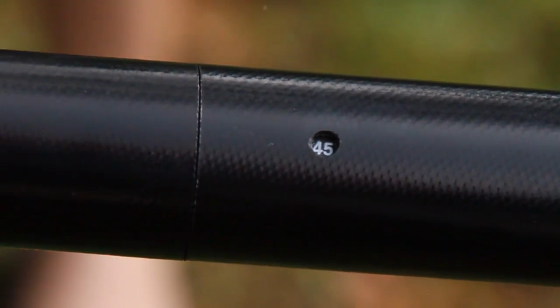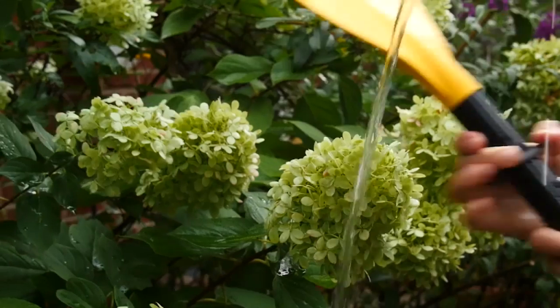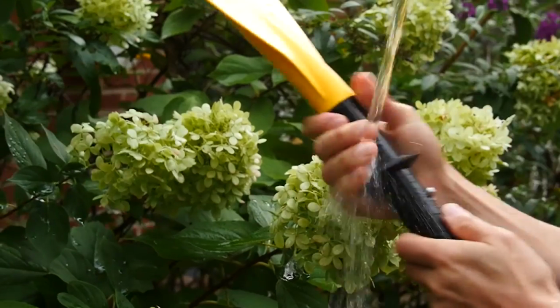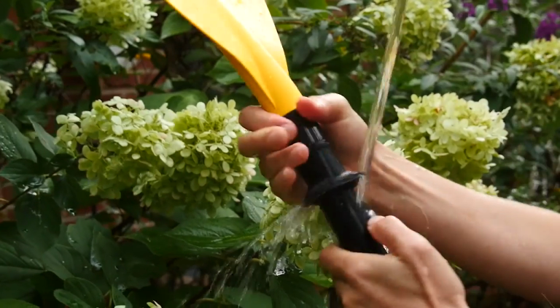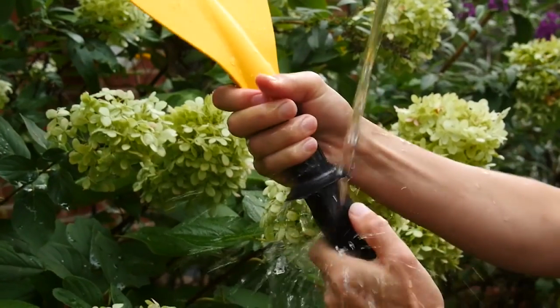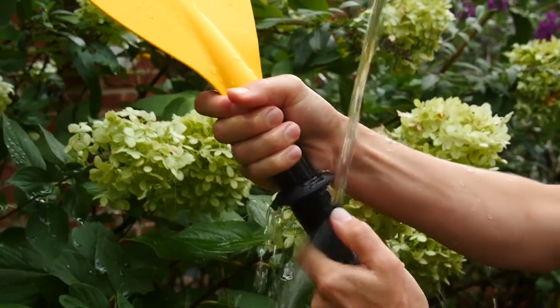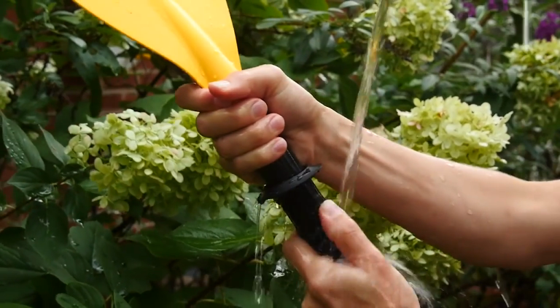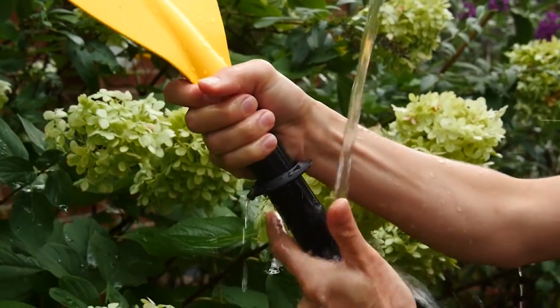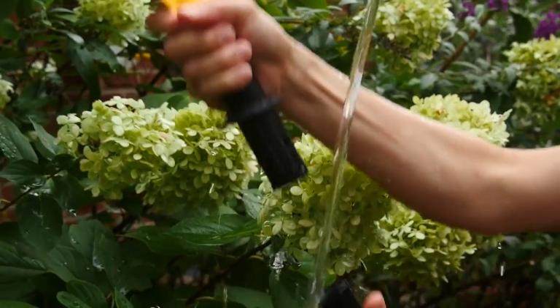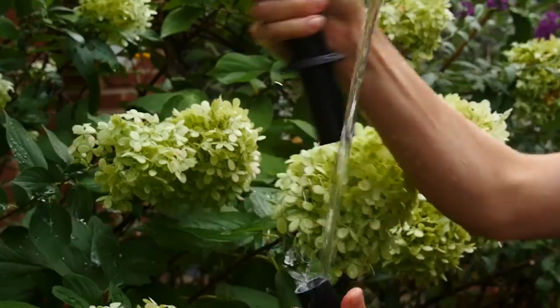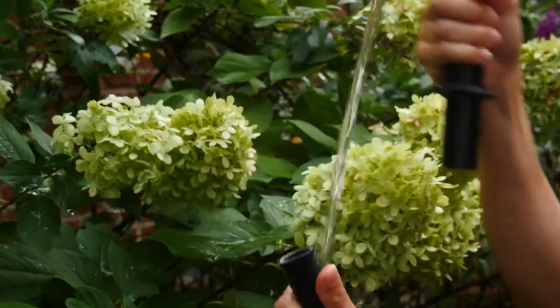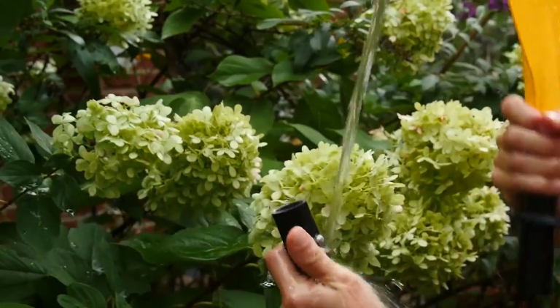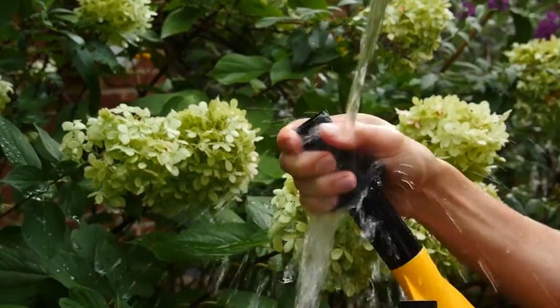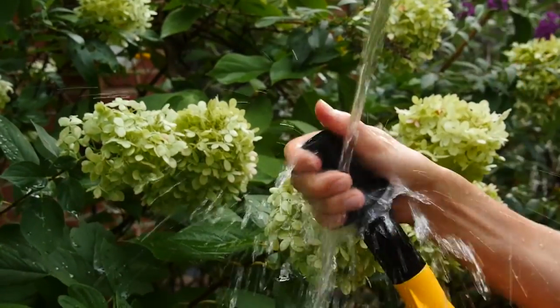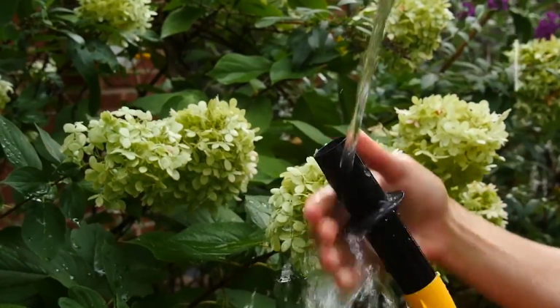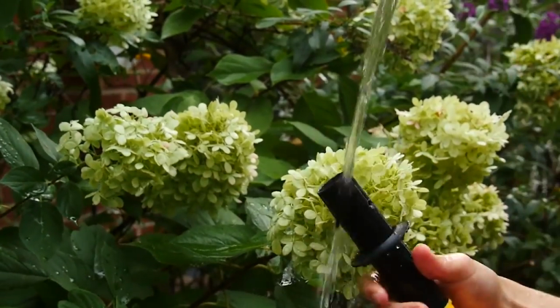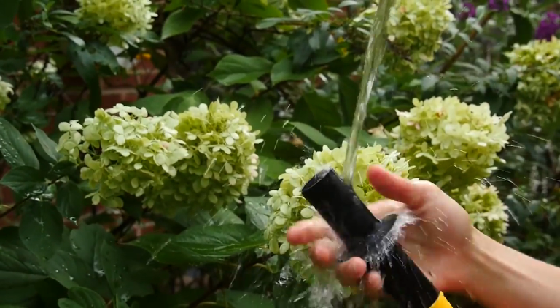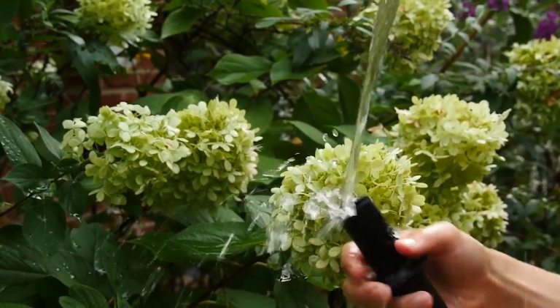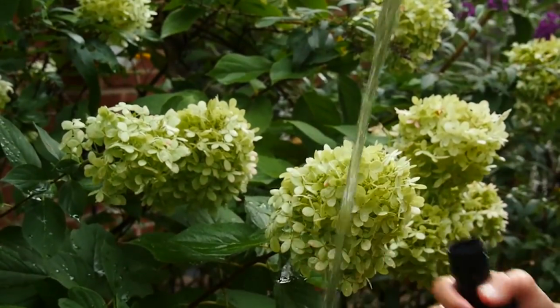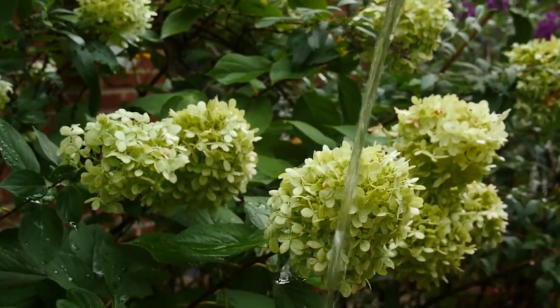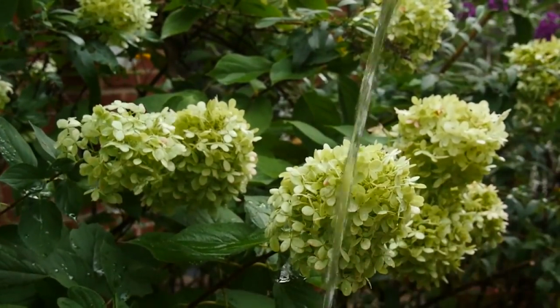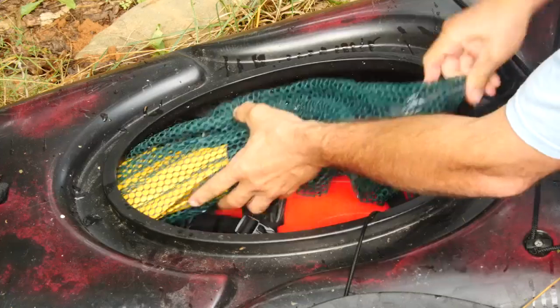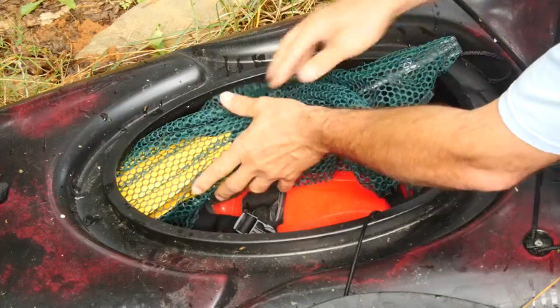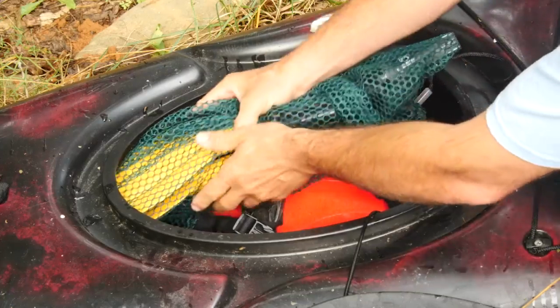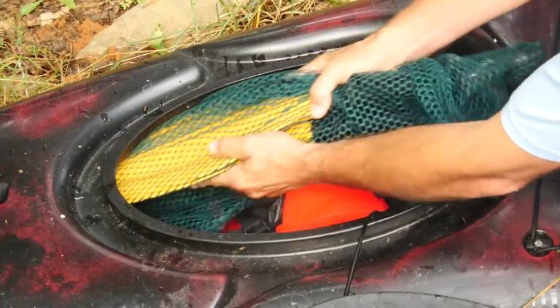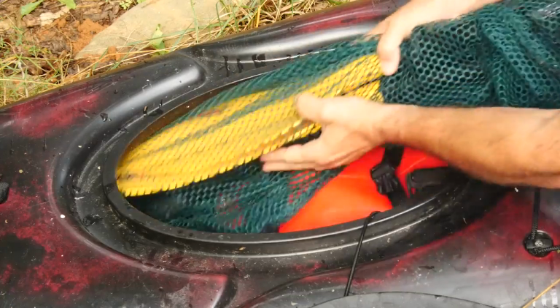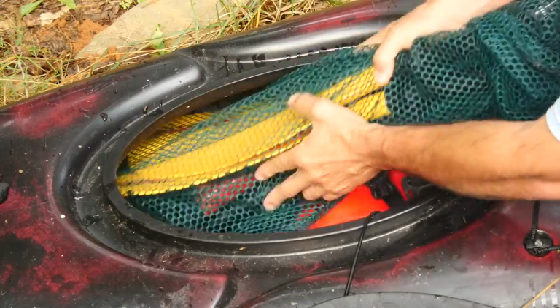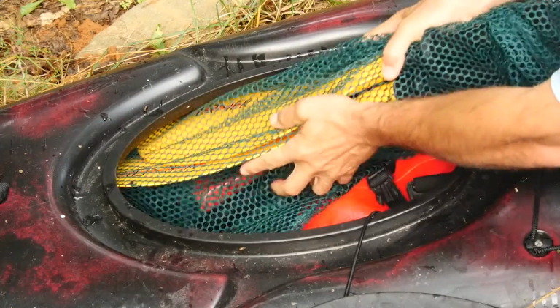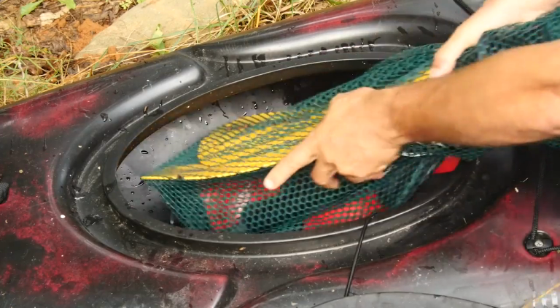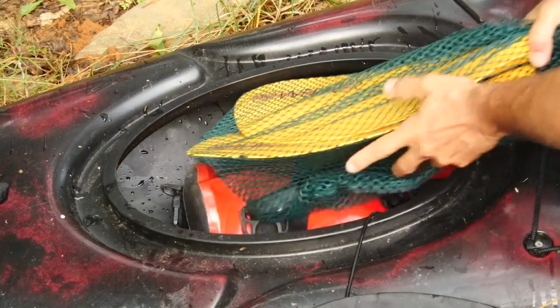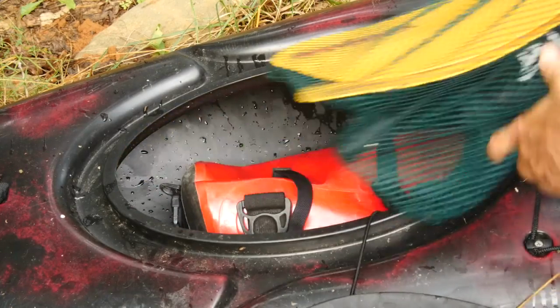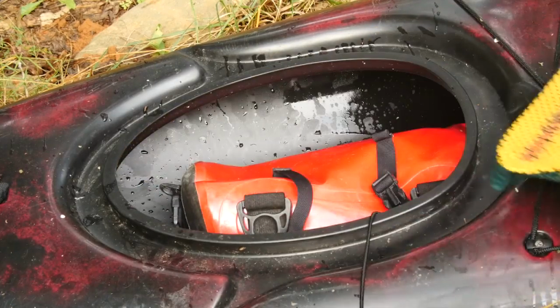Be sure to wash your paddle with fresh water after each use, and for that breakdown that lives in the hatch of your boat as a safety paddle, be mindful to take it out periodically for cleaning.